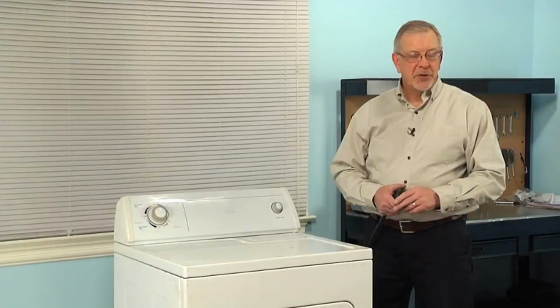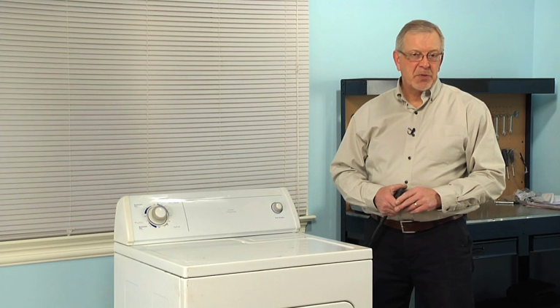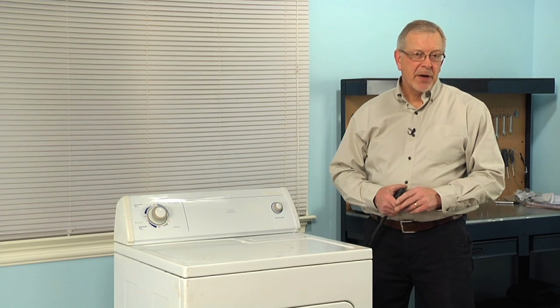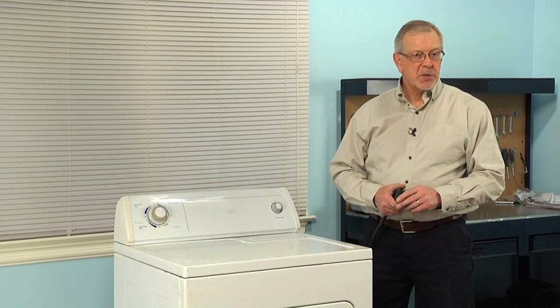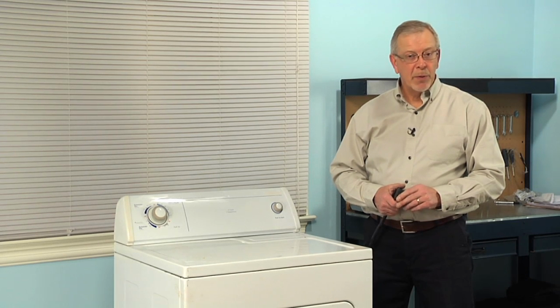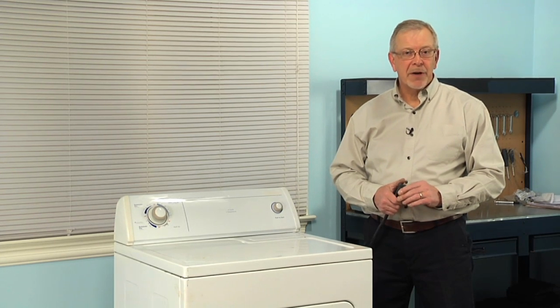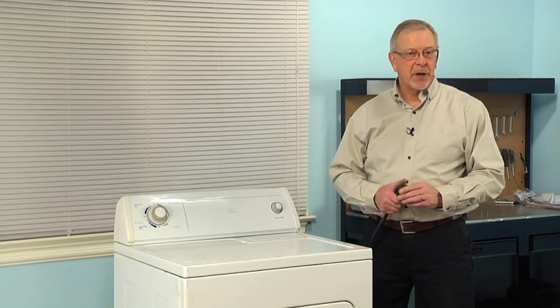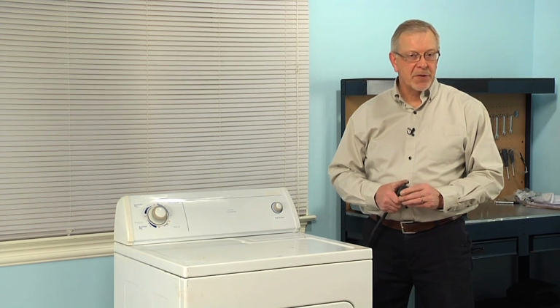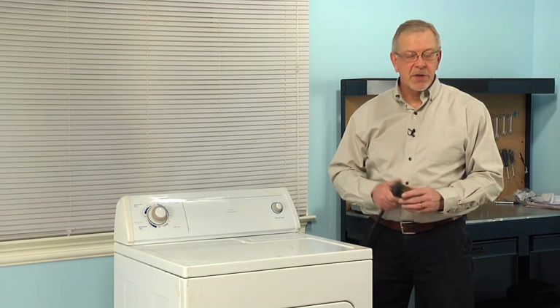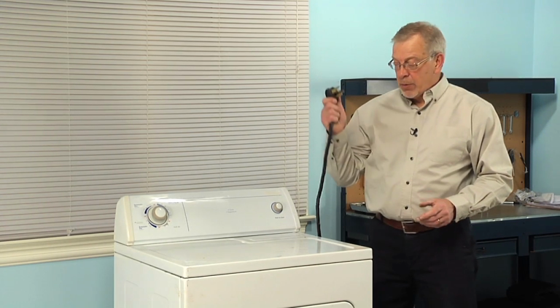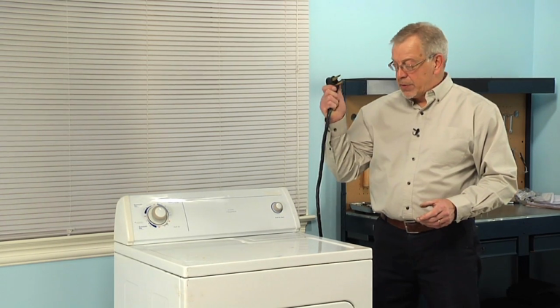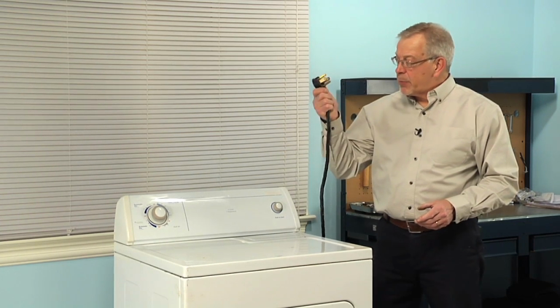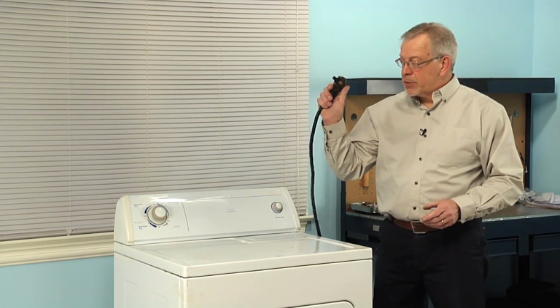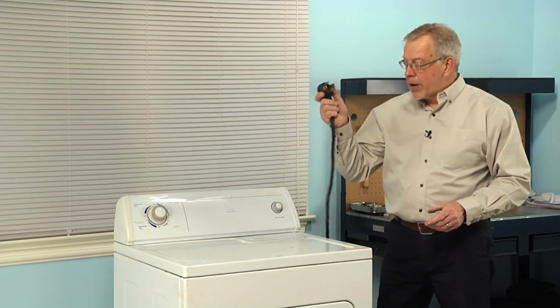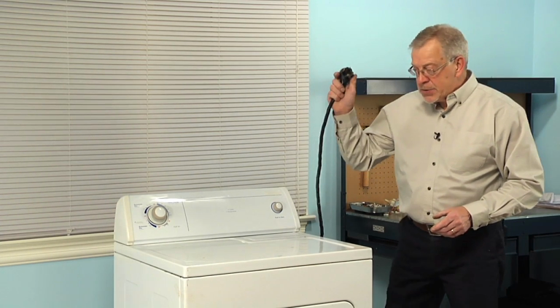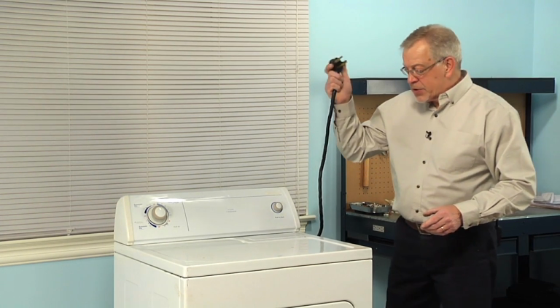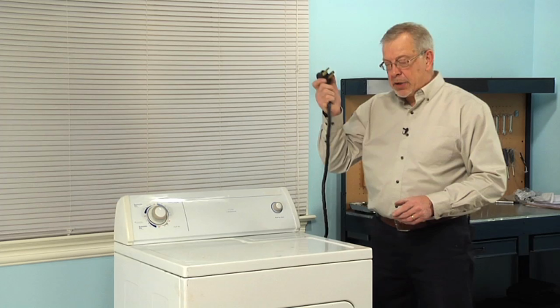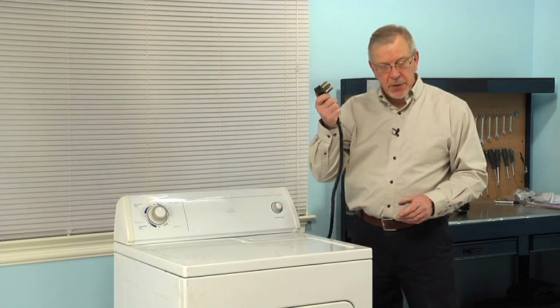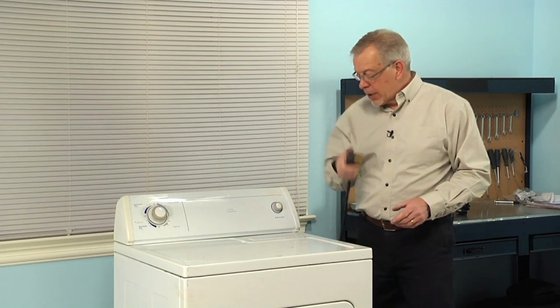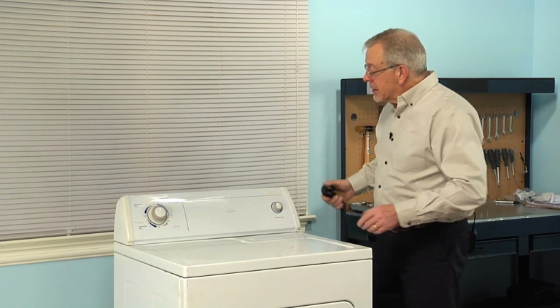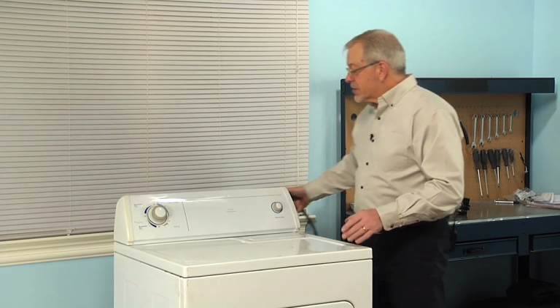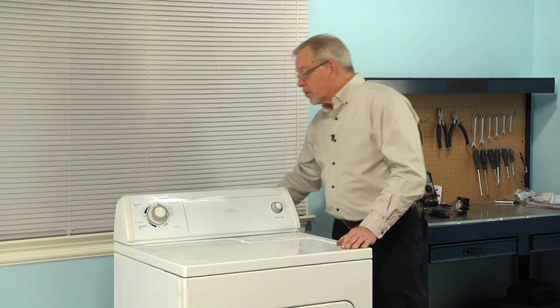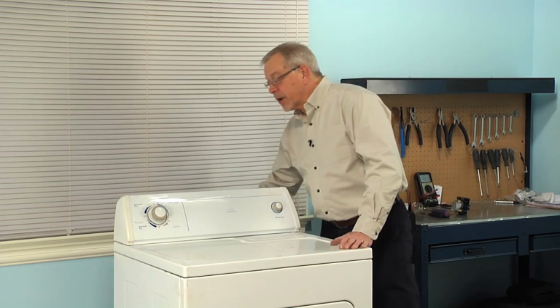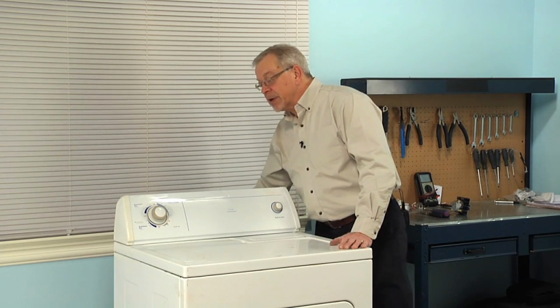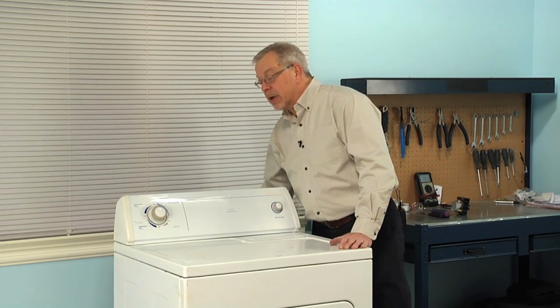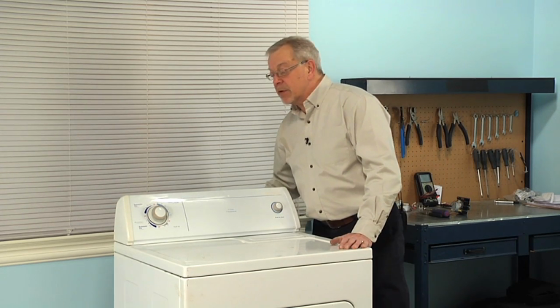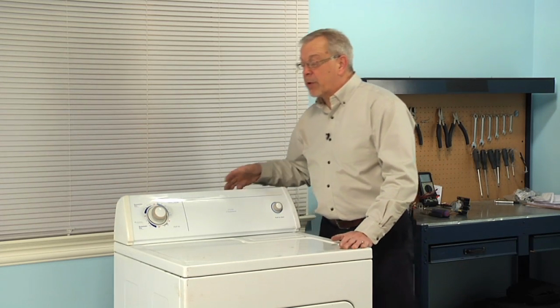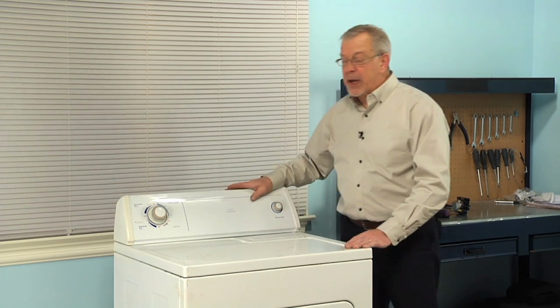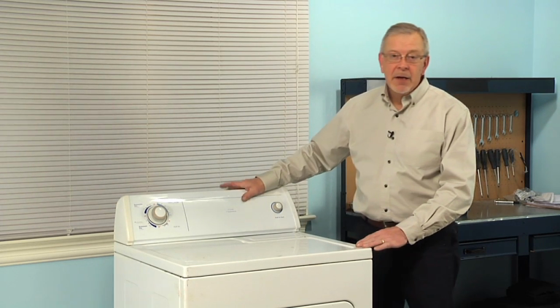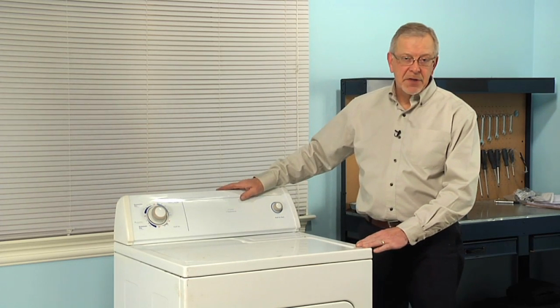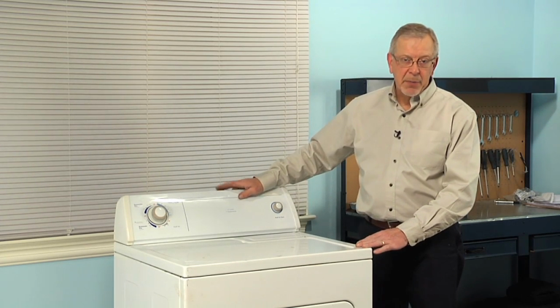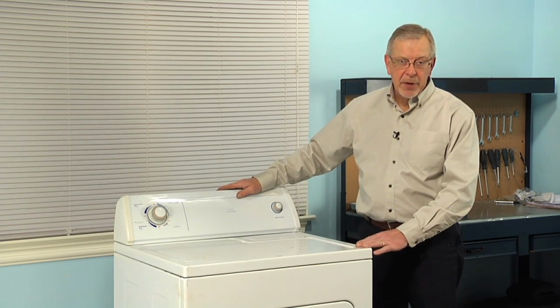Now to do this repair, since we will be working near some electrical circuits, we need to disconnect power to the dryer. So if it has a cord on it, simply unplug it. If it's a hard-wired dryer, you'll need to locate the fuse or breaker panel and disconnect the power there.